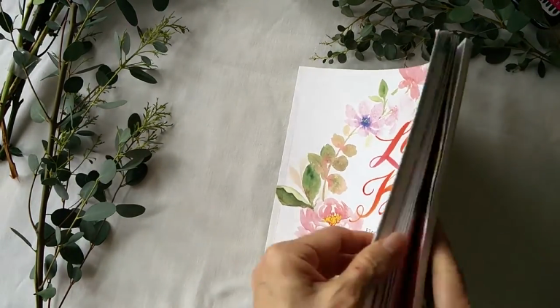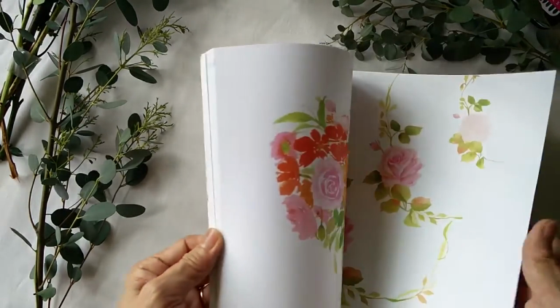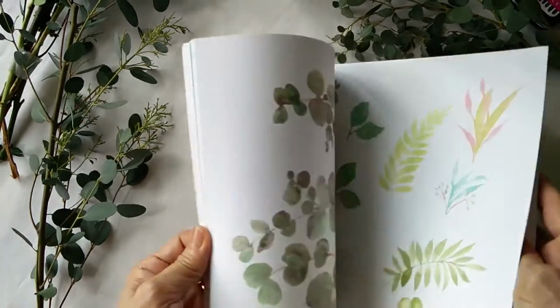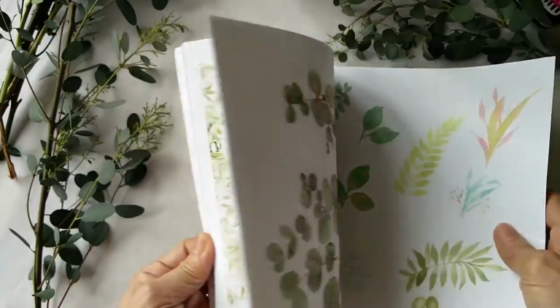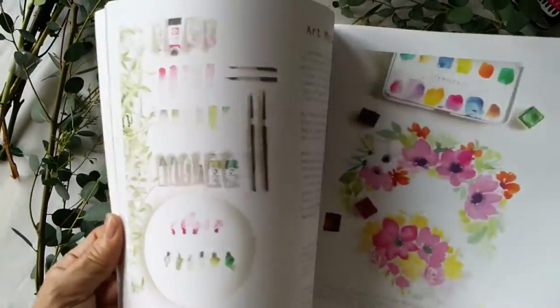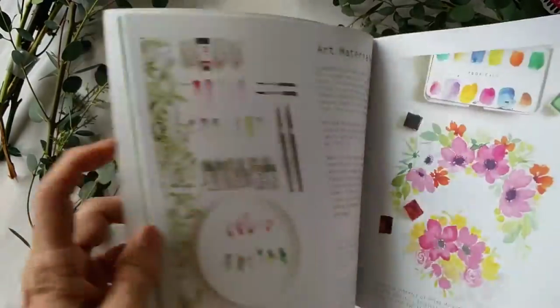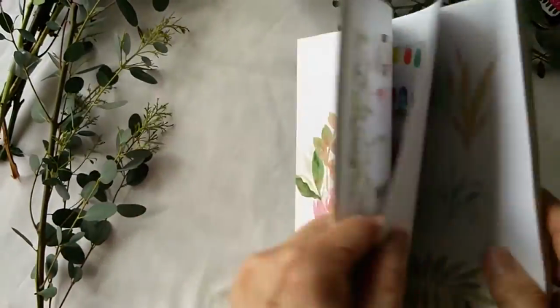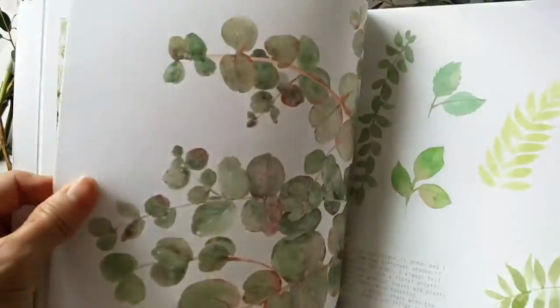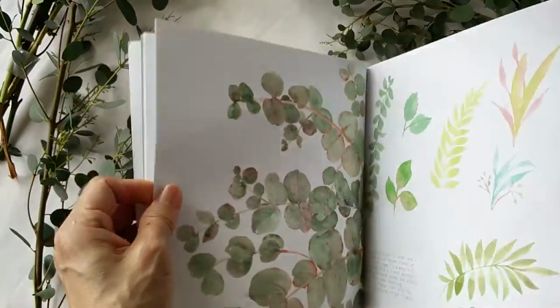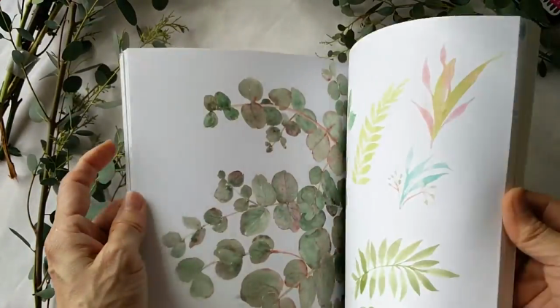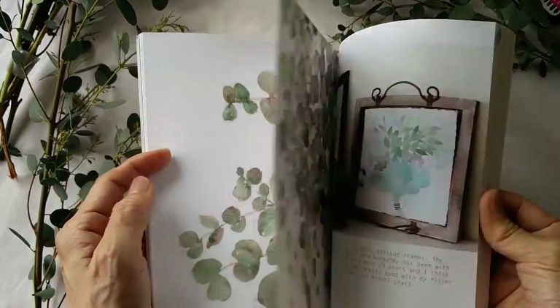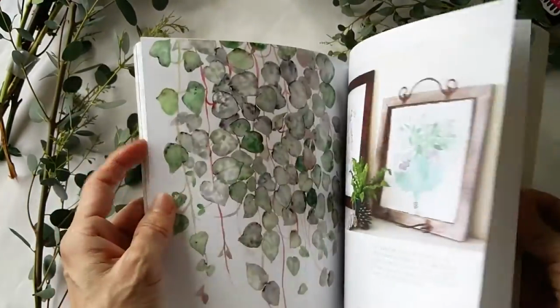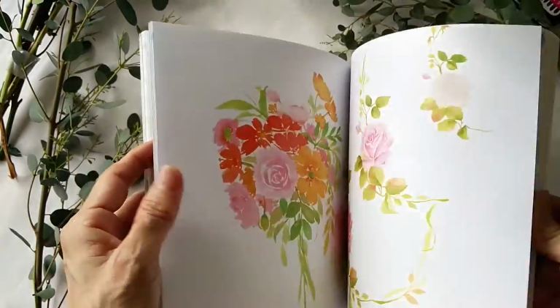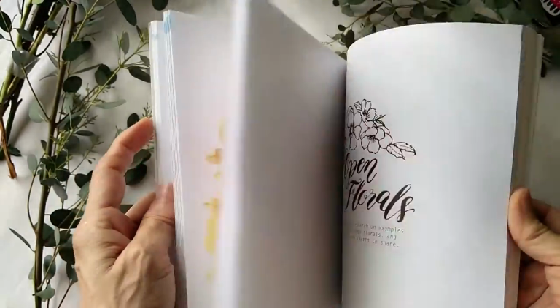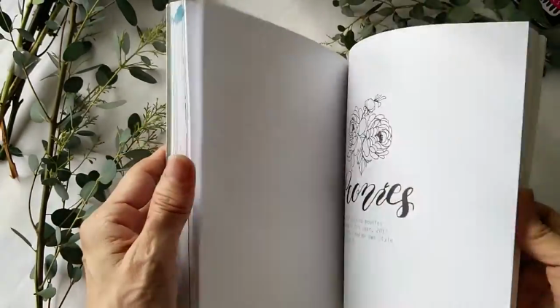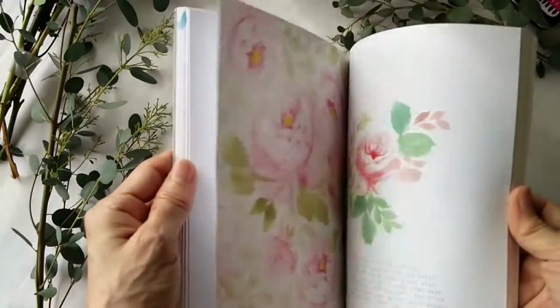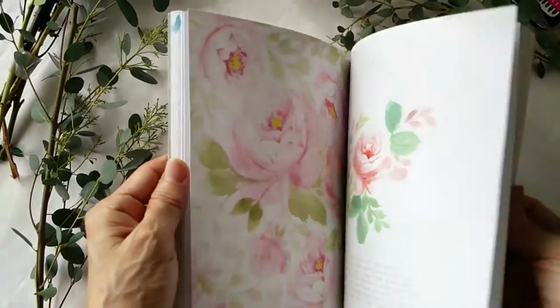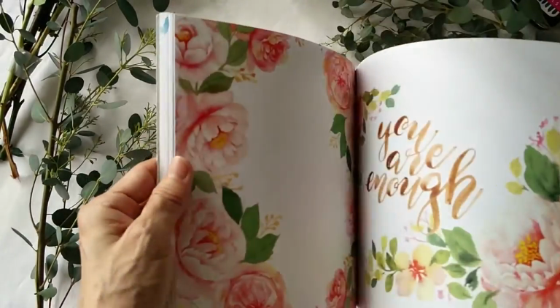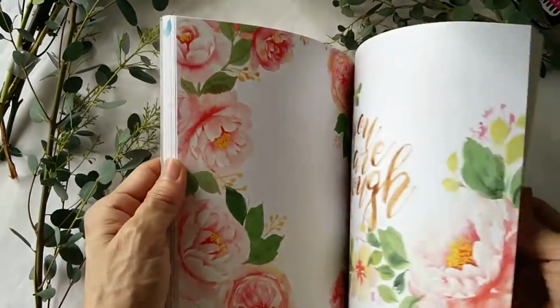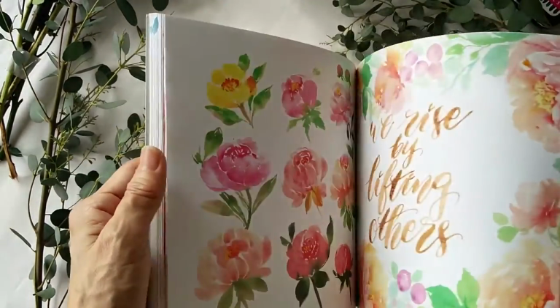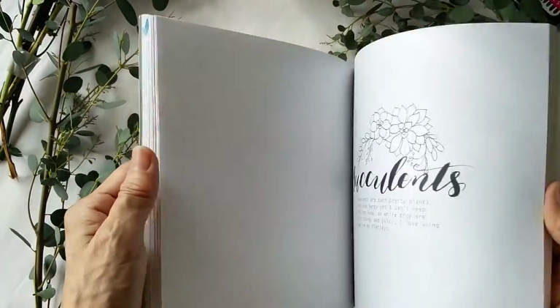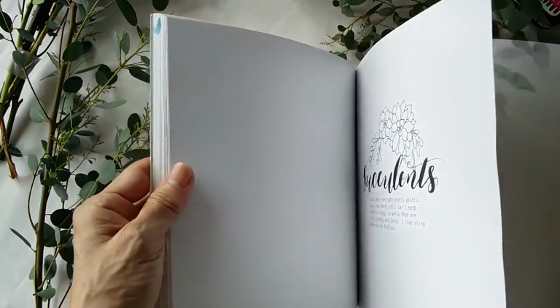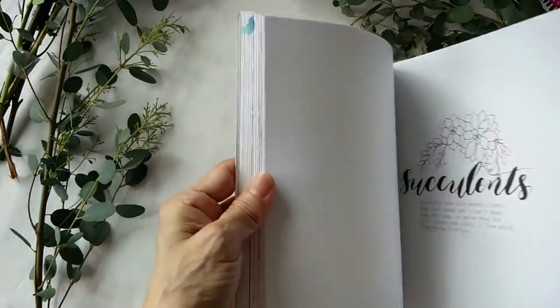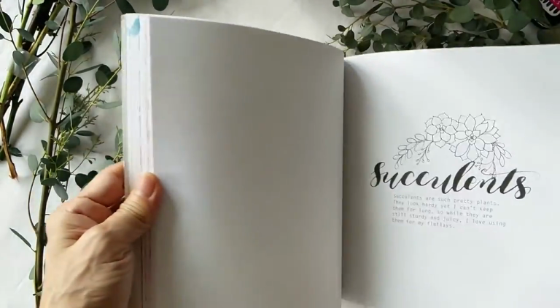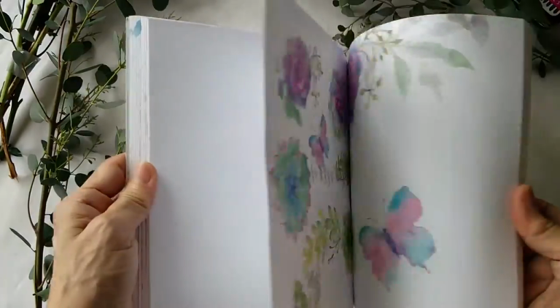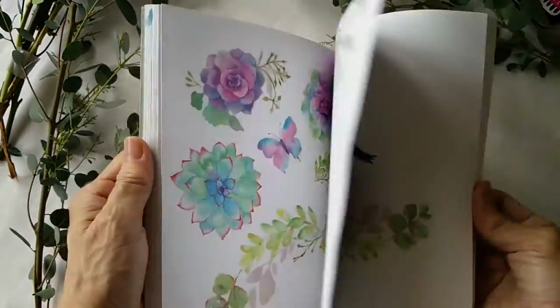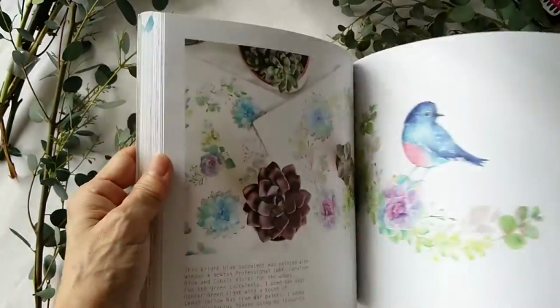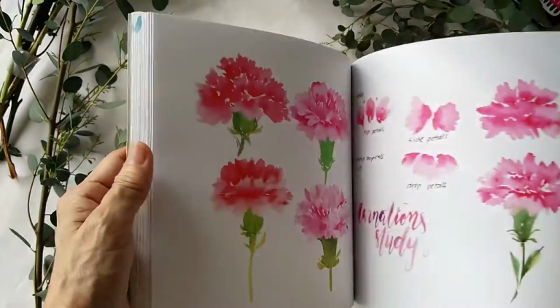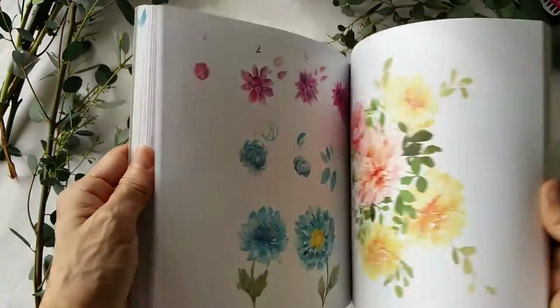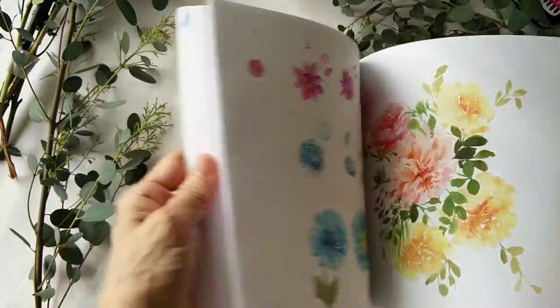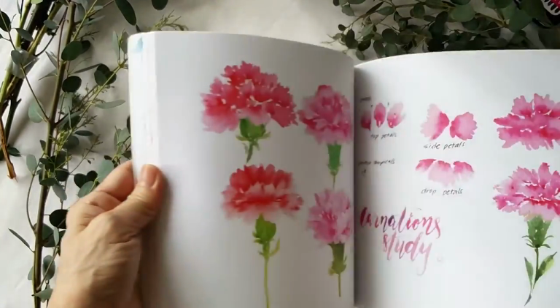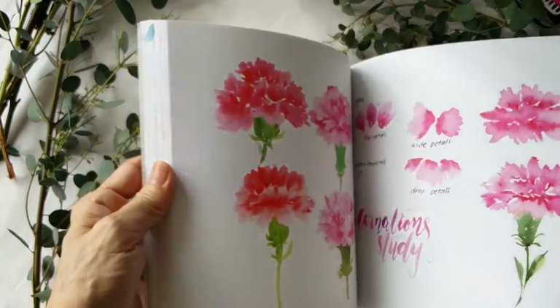They are mainly loose florals — roses, peonies, succulents, and carnations.